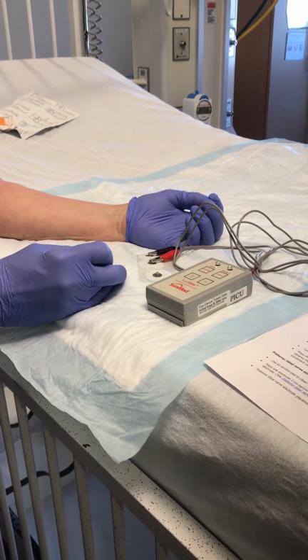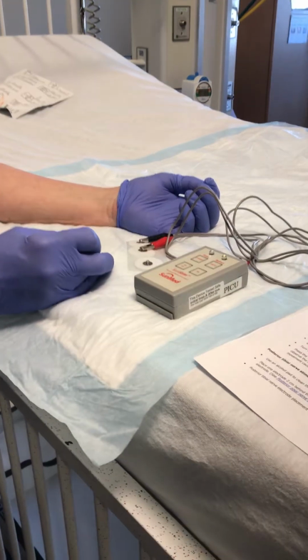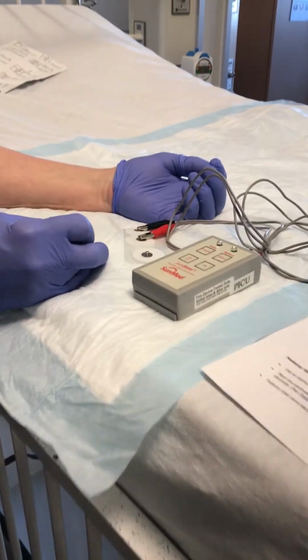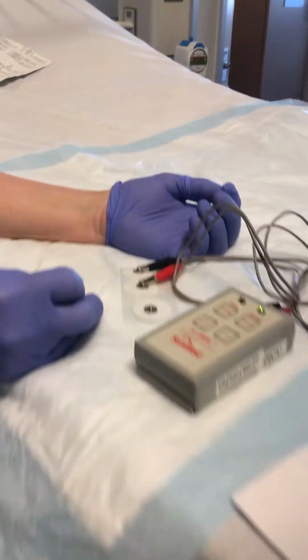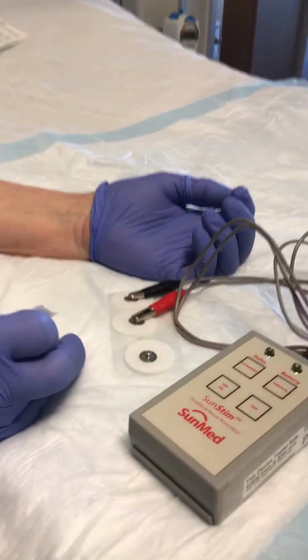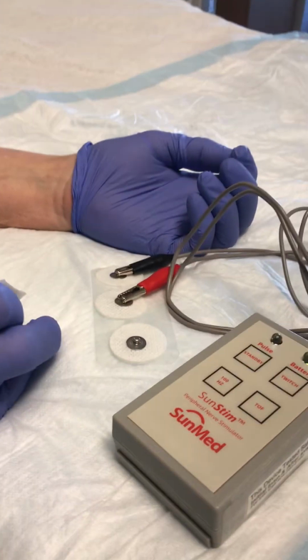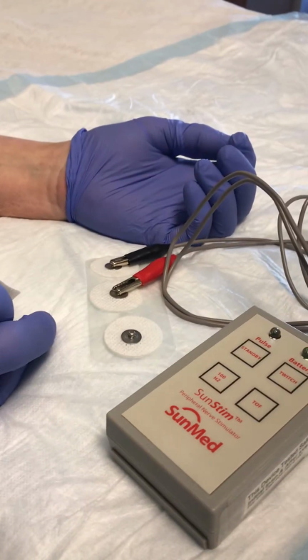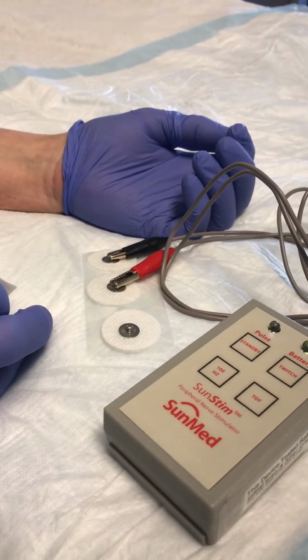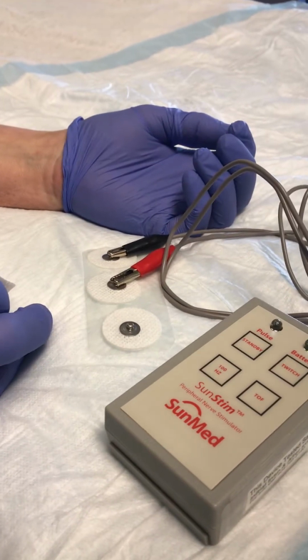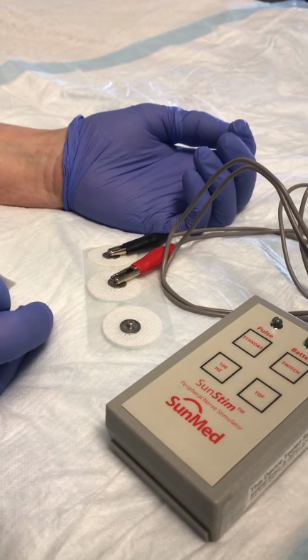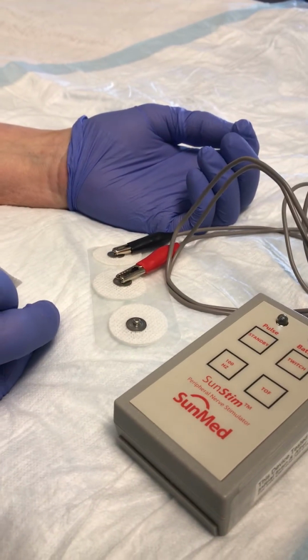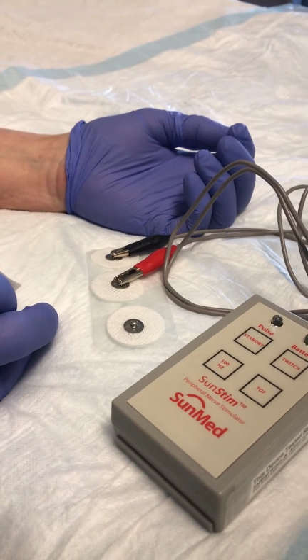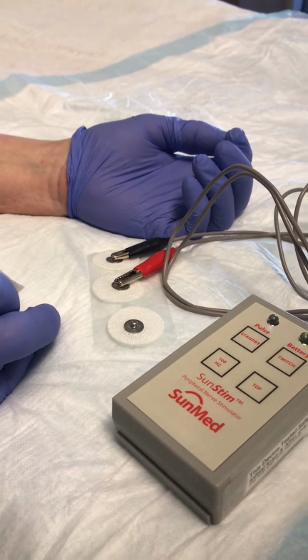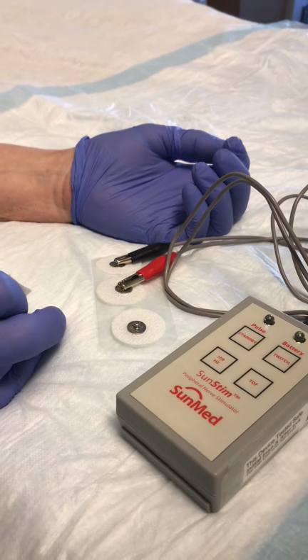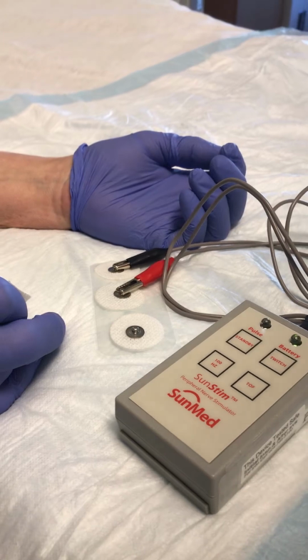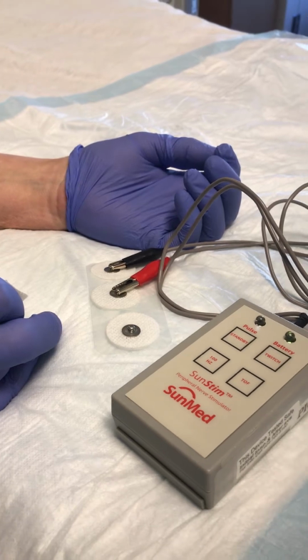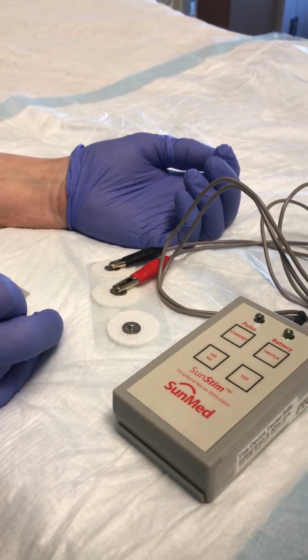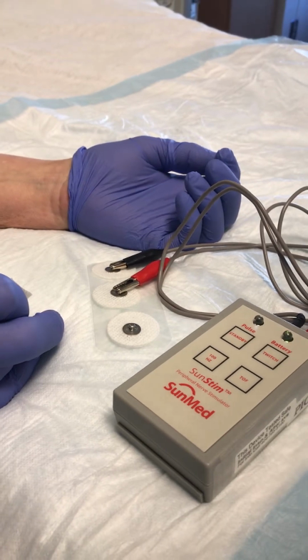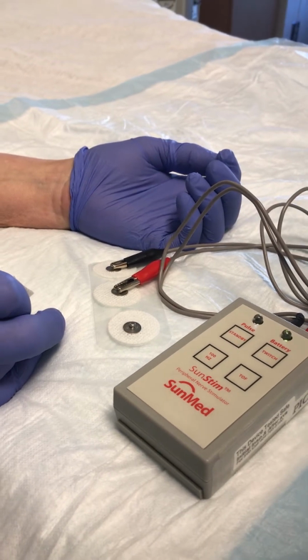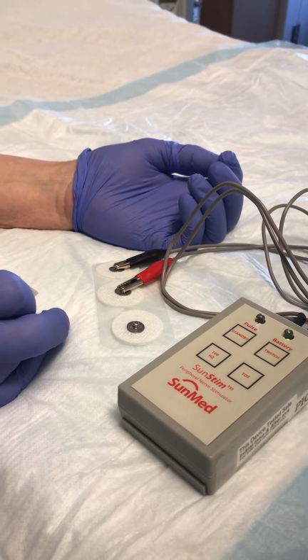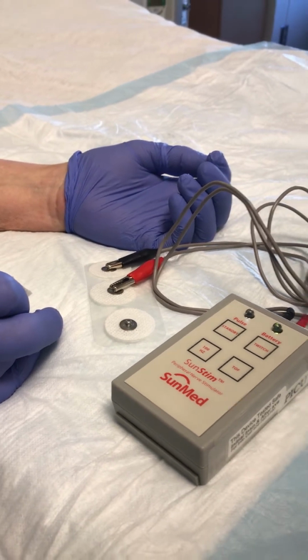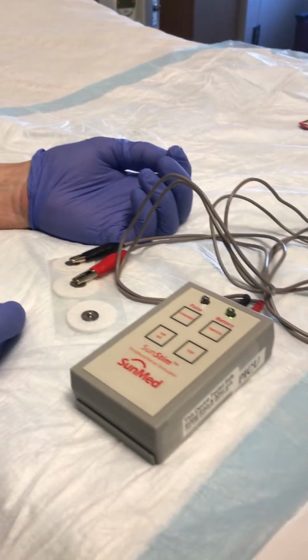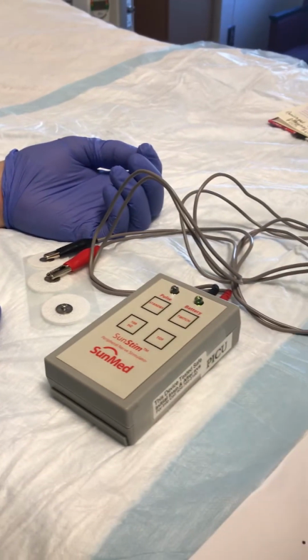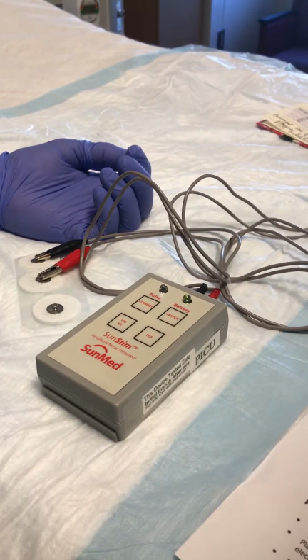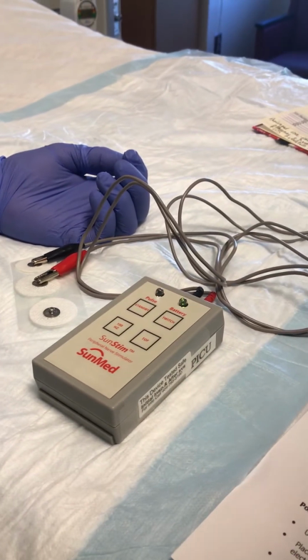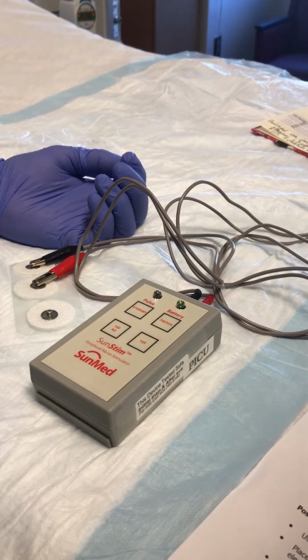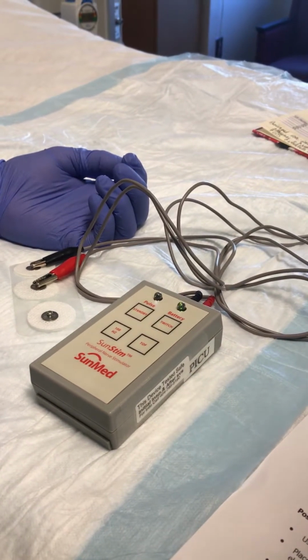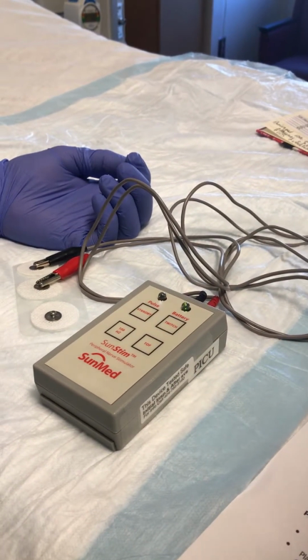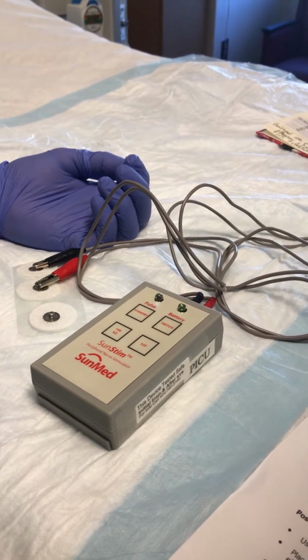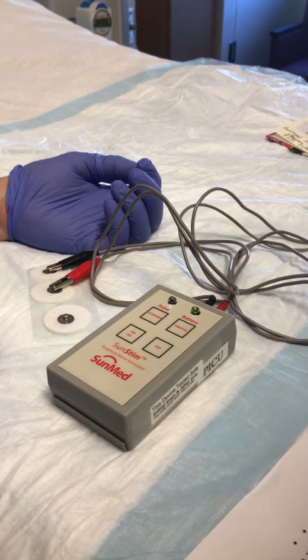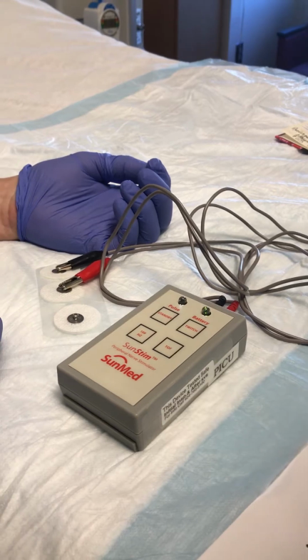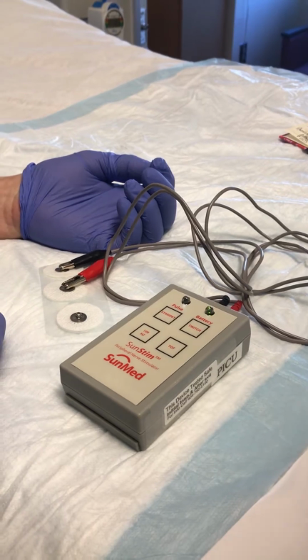The type of electrodes we use are the ones found on the defibrillator. You would find these in the pod 2 omni-cell, and the nerve stimulator is found in the drawers at the med stations.